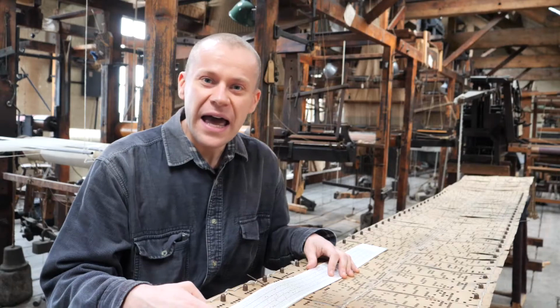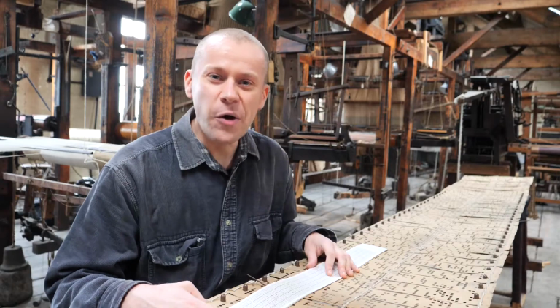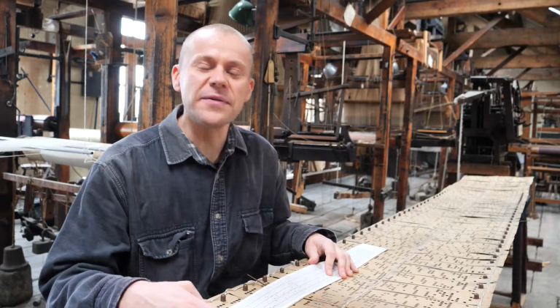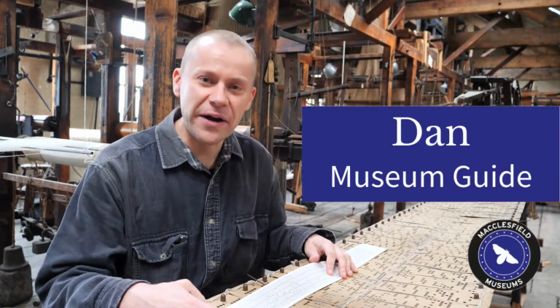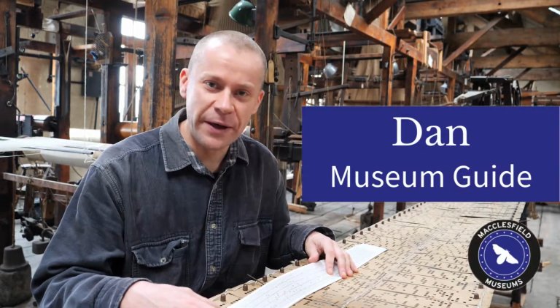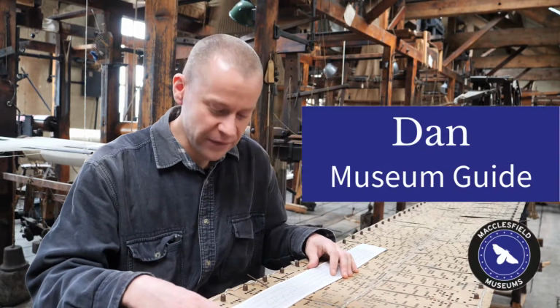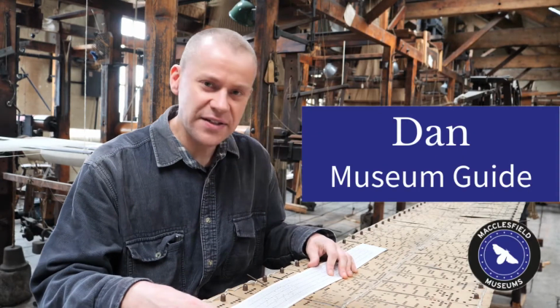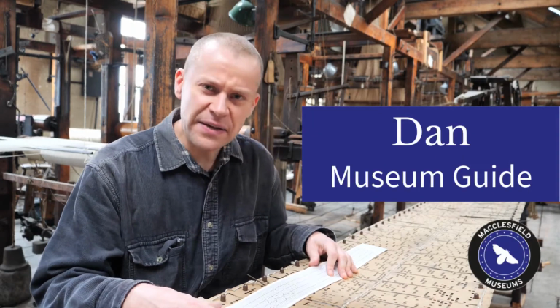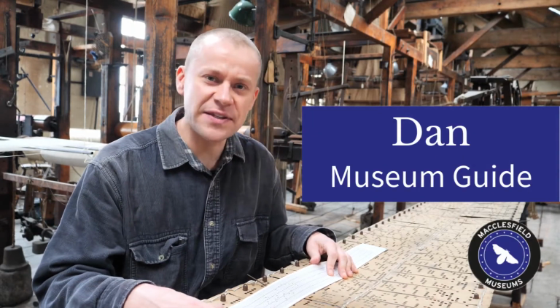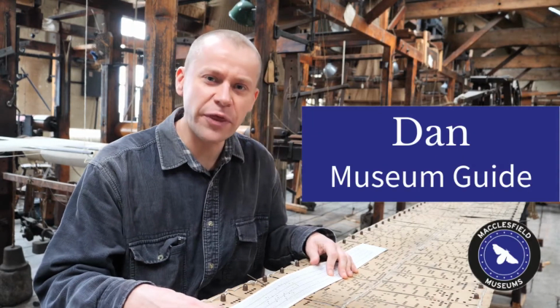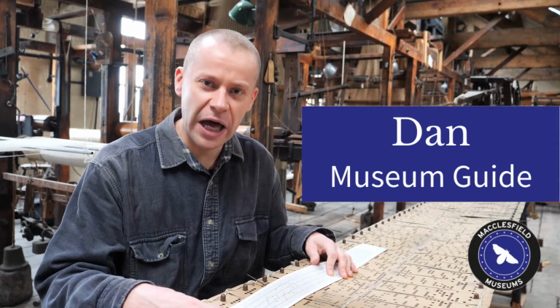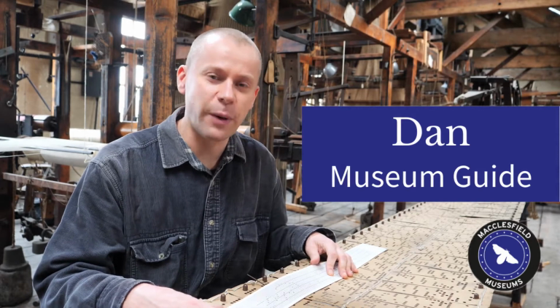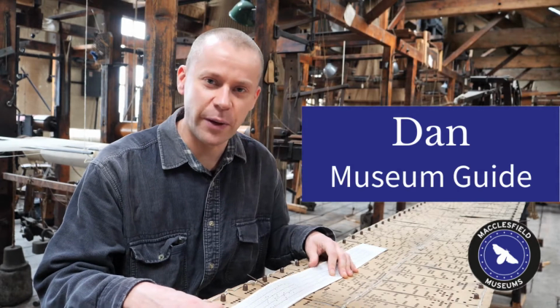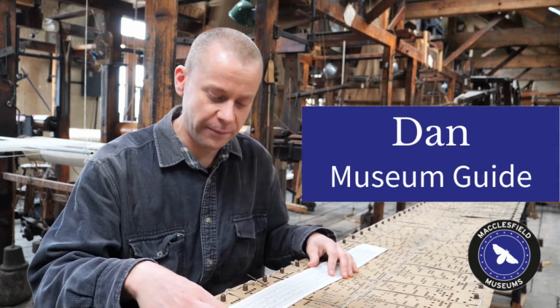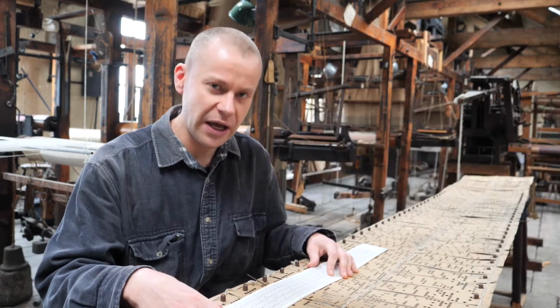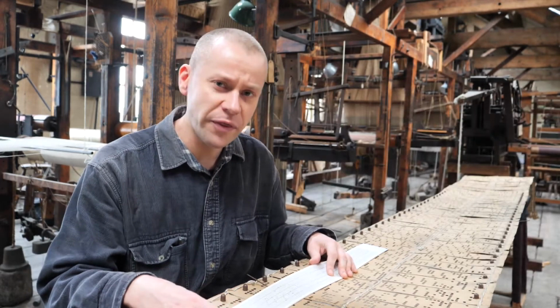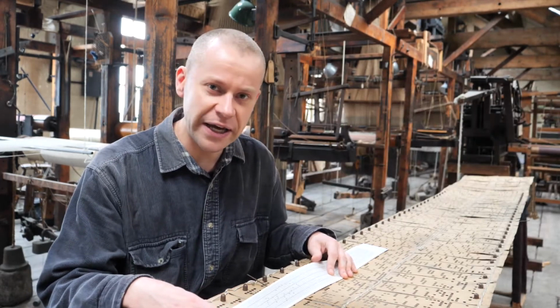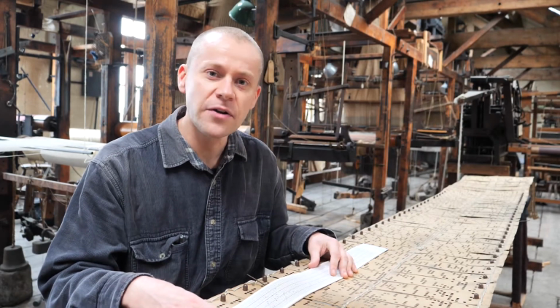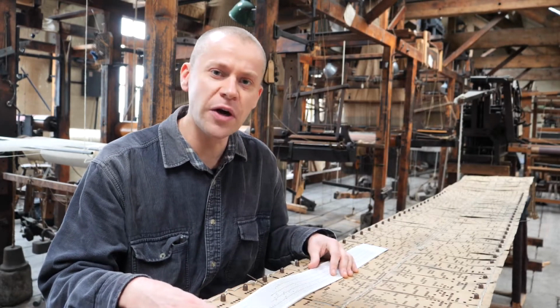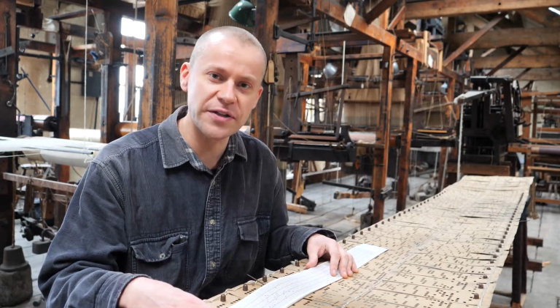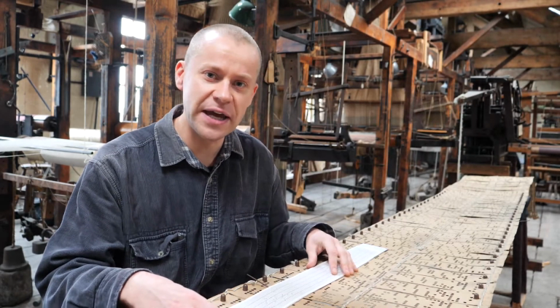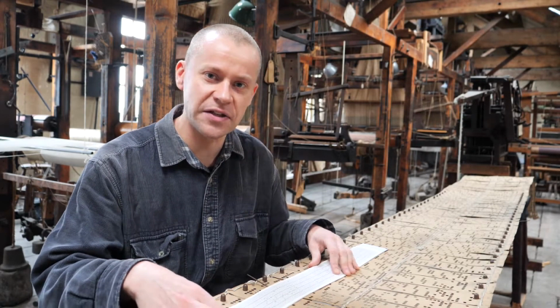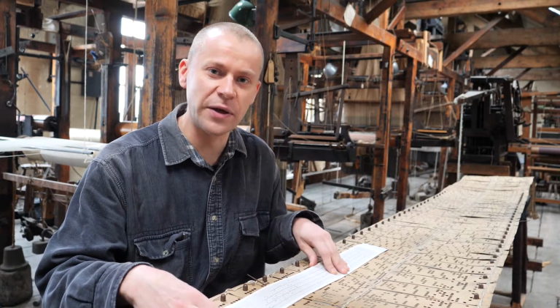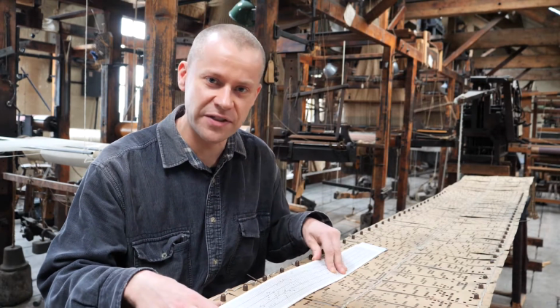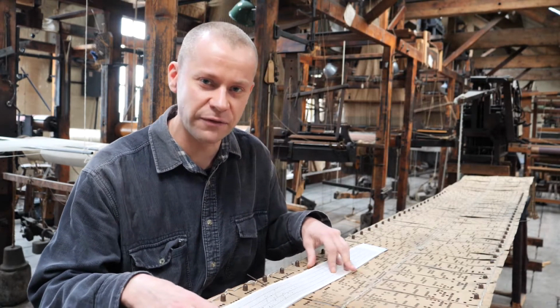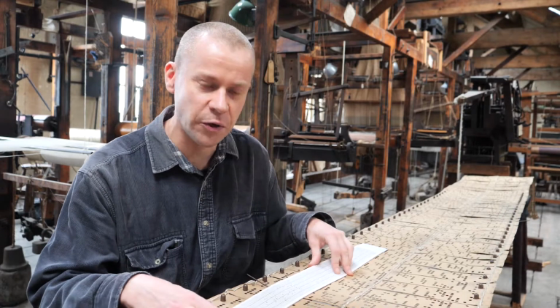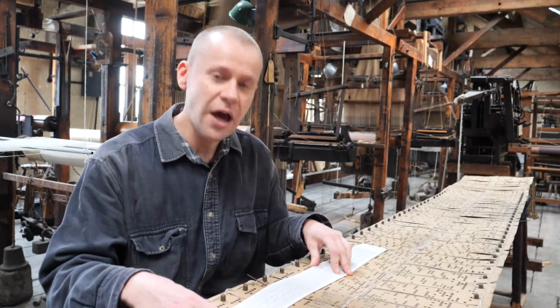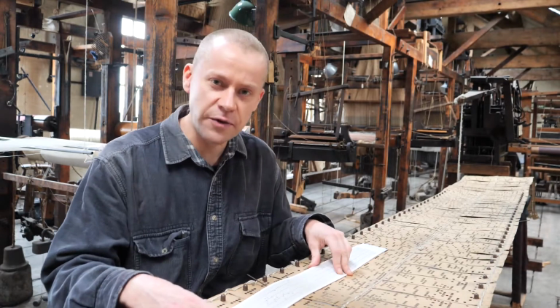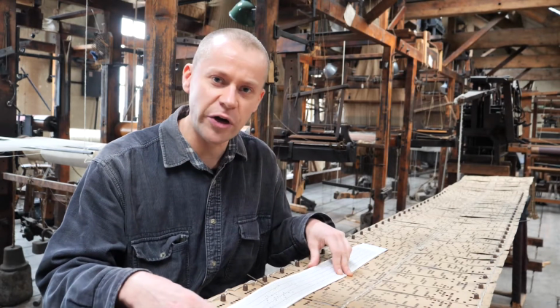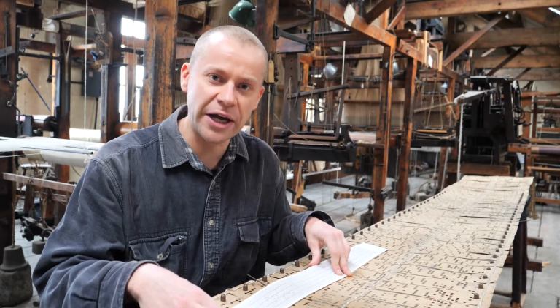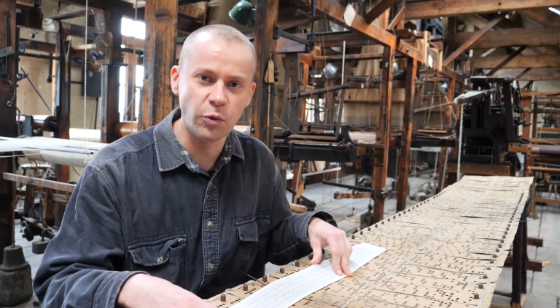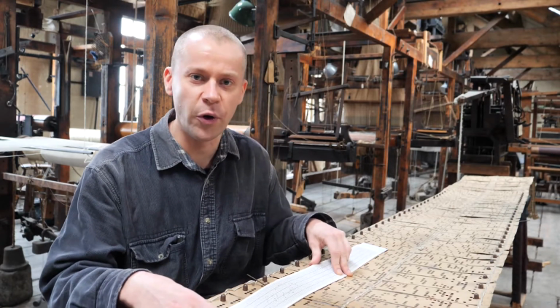Hello, welcome to Paradise Mill. Today is the 7th of July 2020 and on this day 268 years ago in 1752 Joseph Marie Jacquard was born.